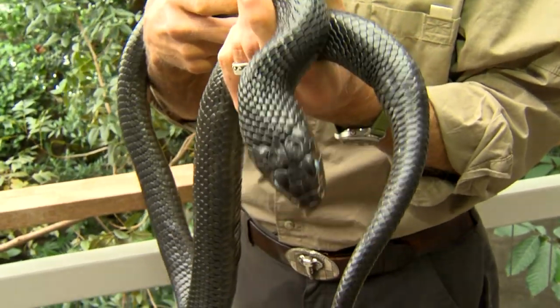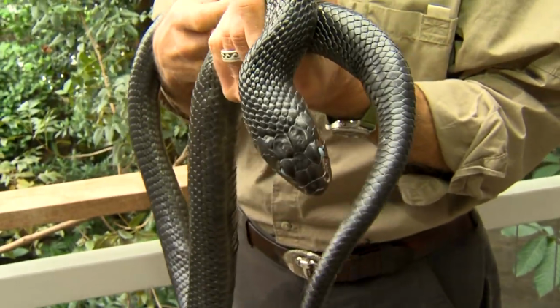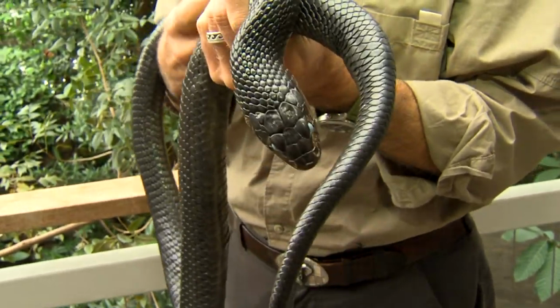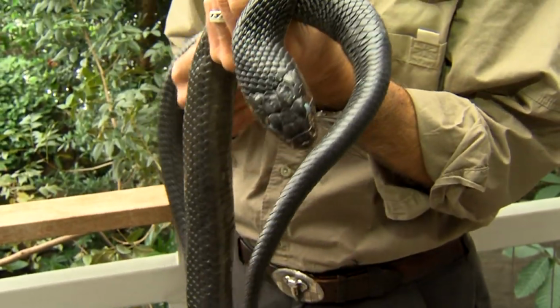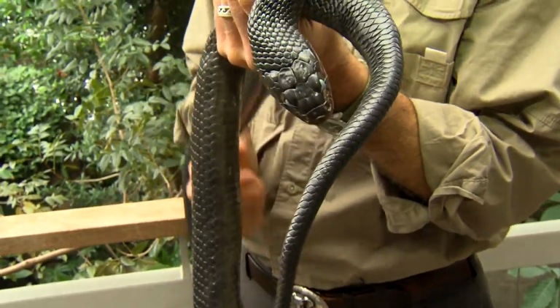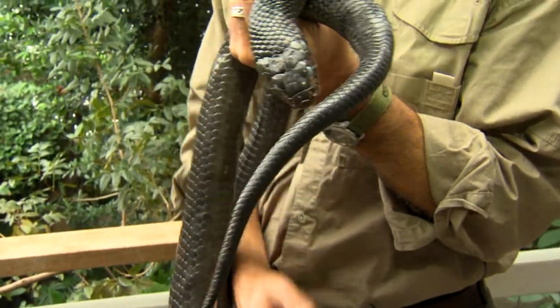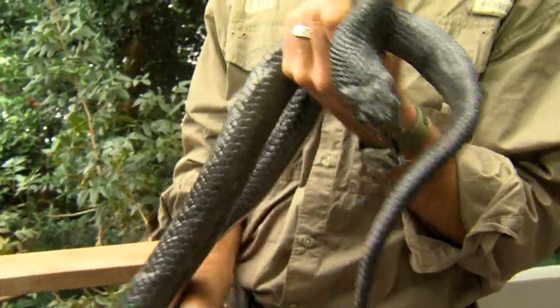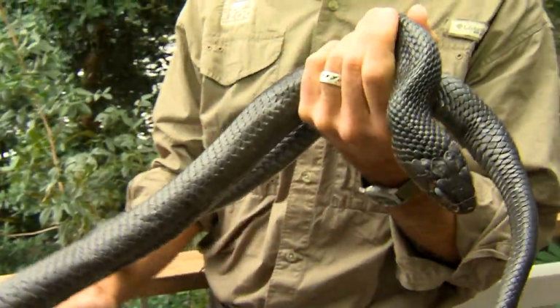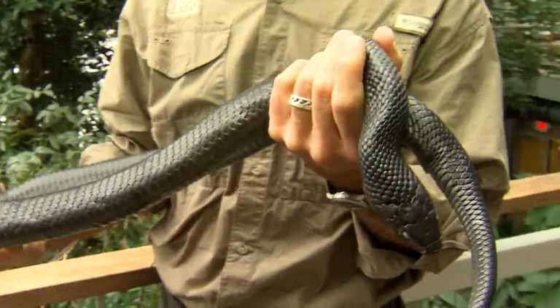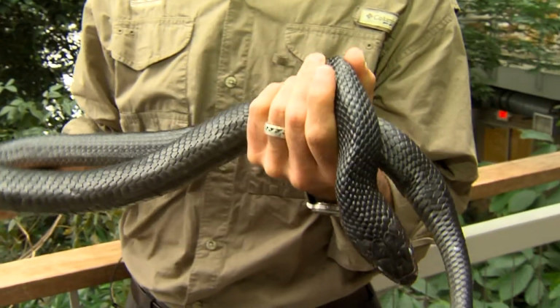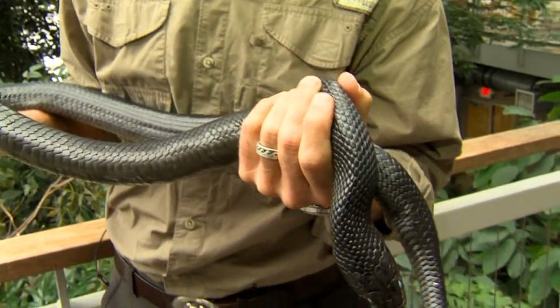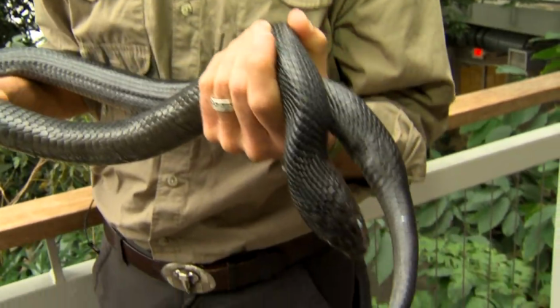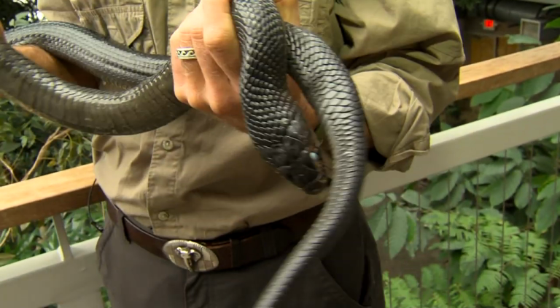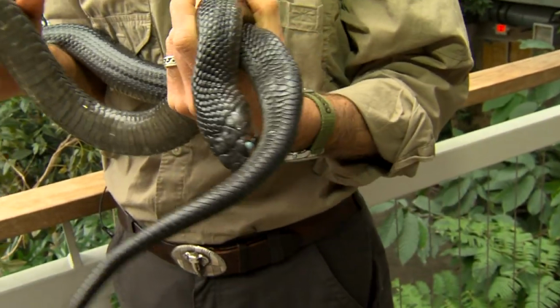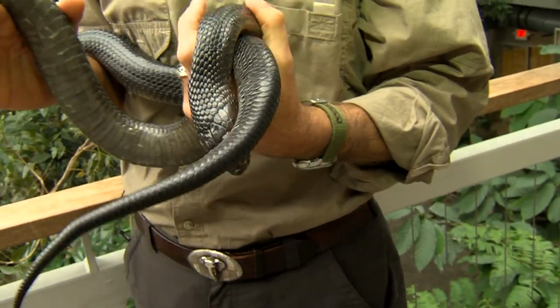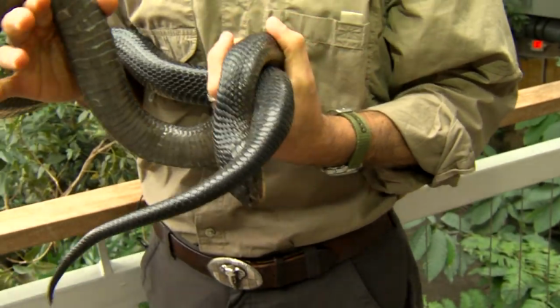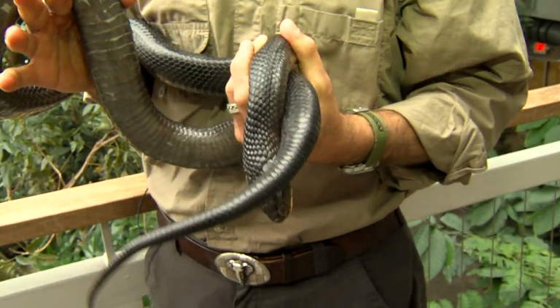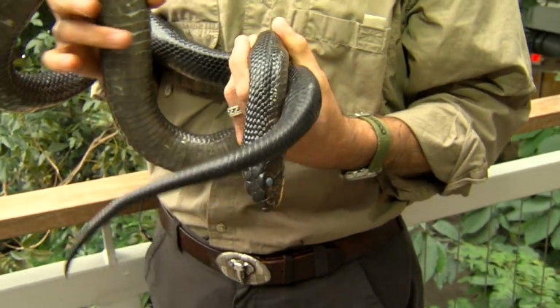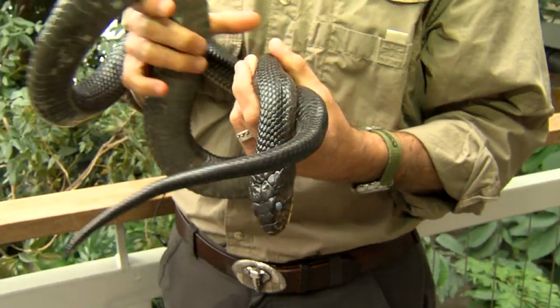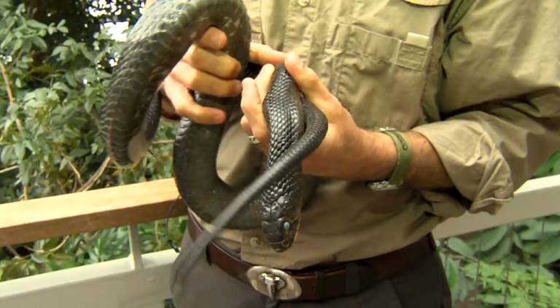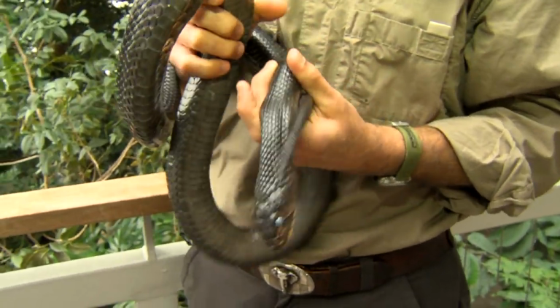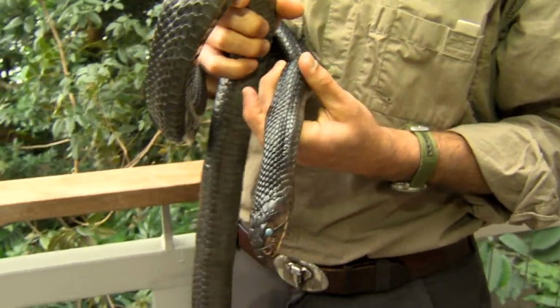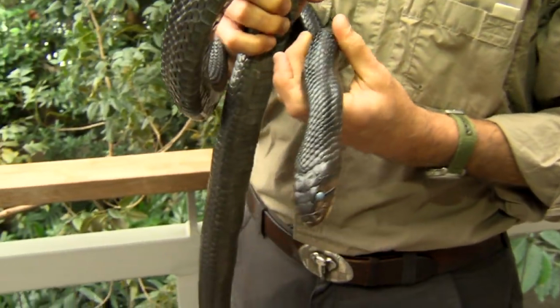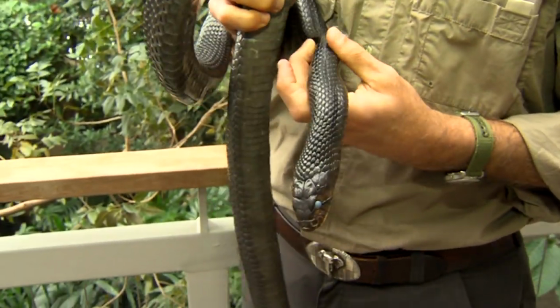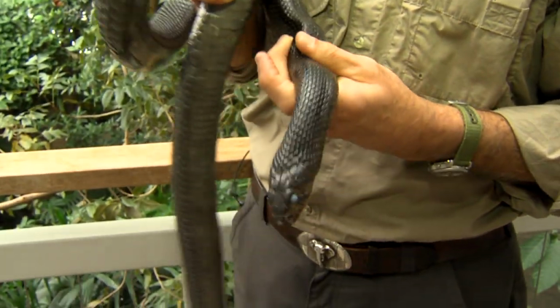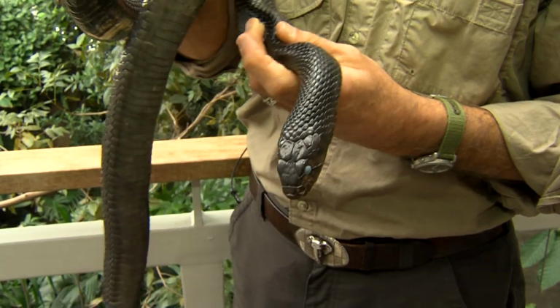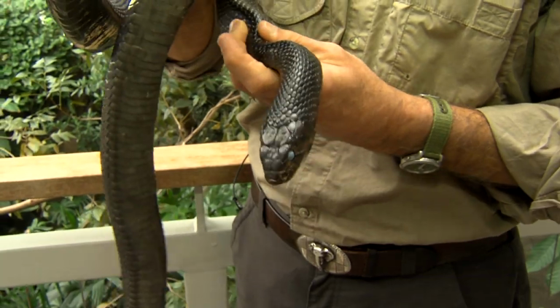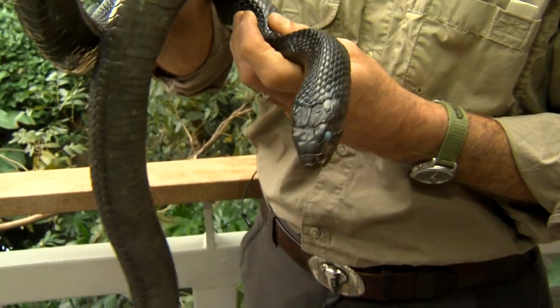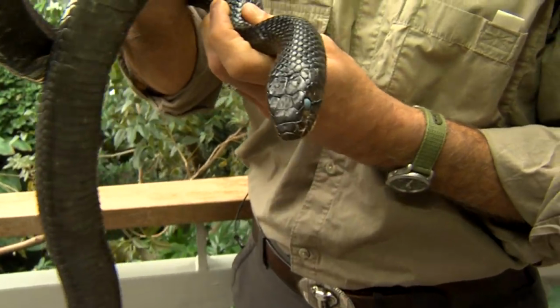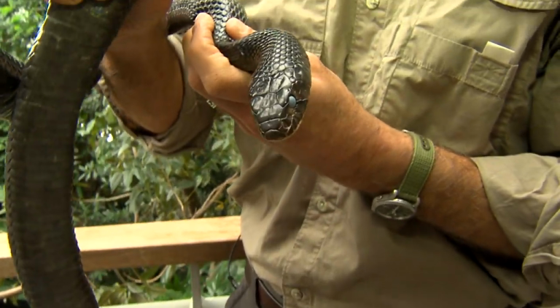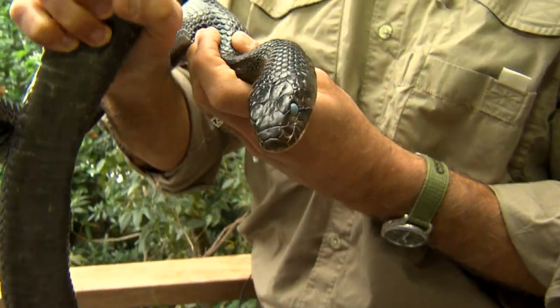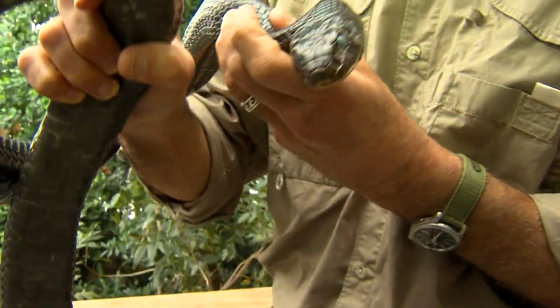I grew up in Central Florida, and we were boys 50 years ago looking for this species, and they were hard to find. They are an endangered animal. Today, it would be almost impossible to find one in Florida.